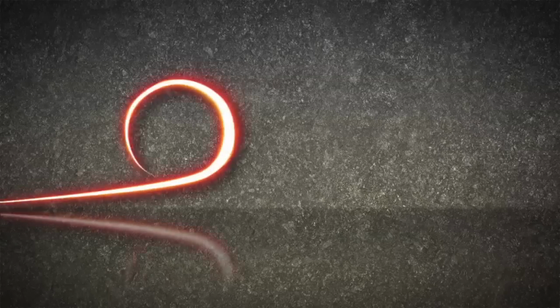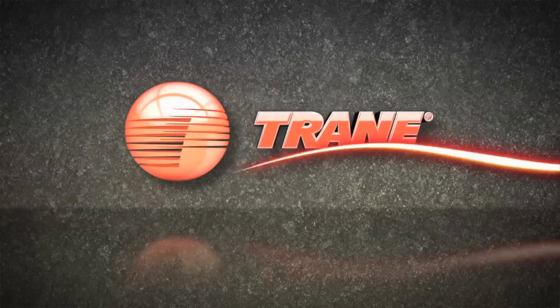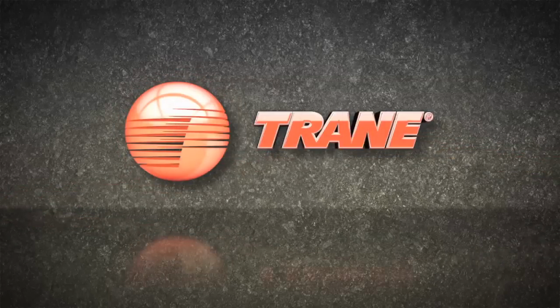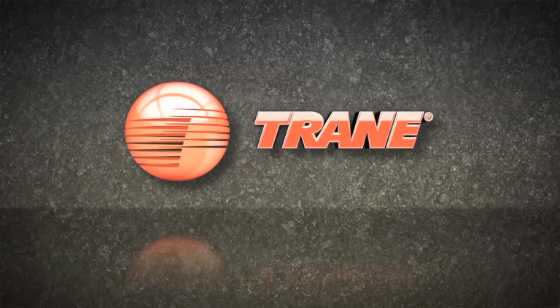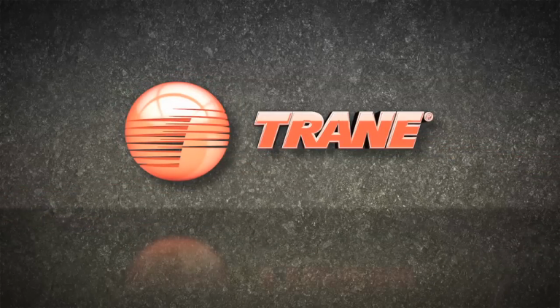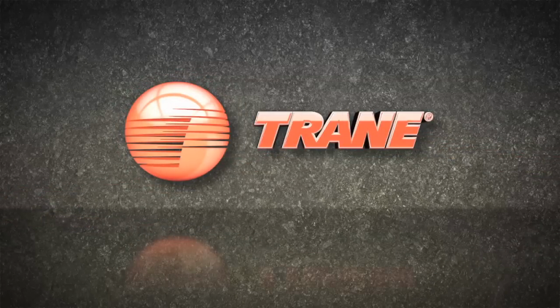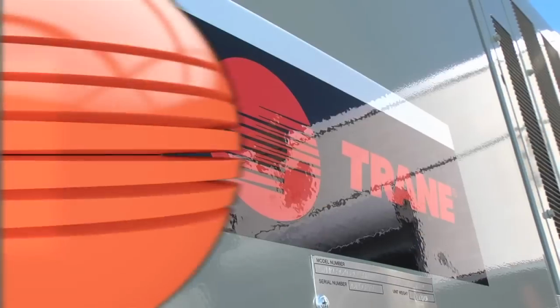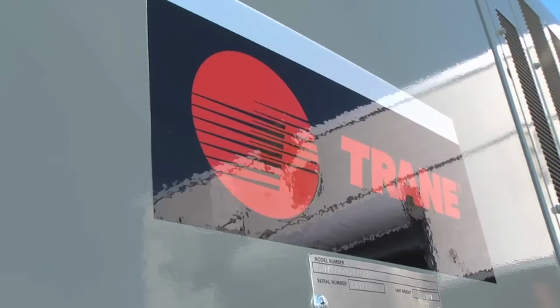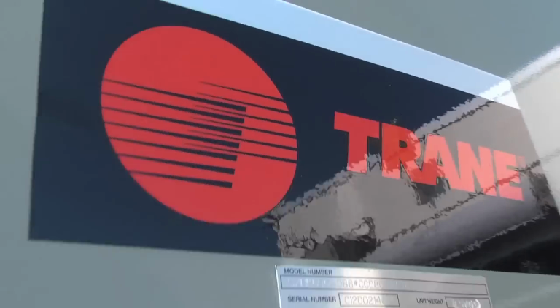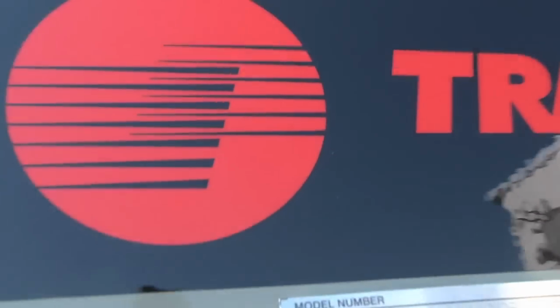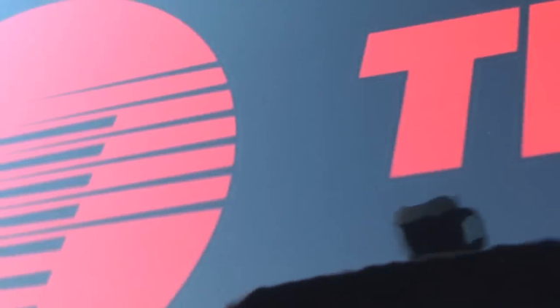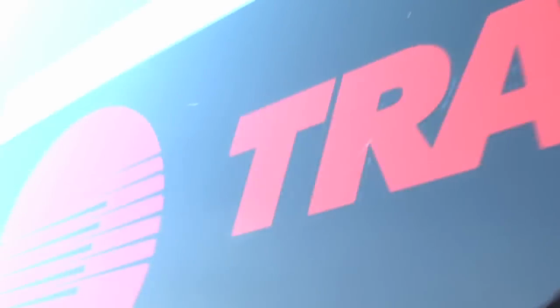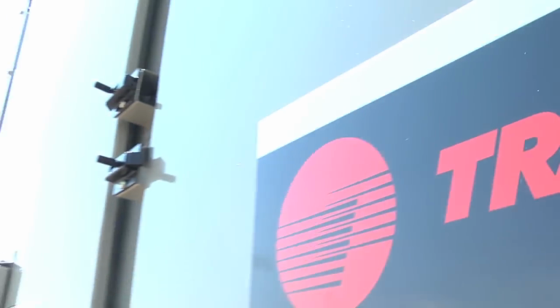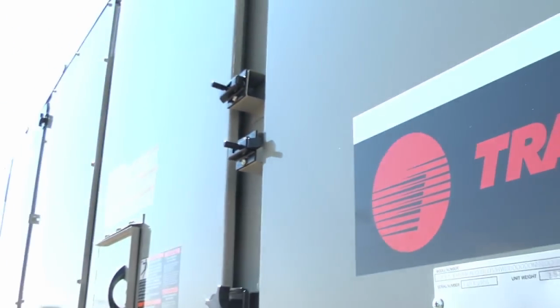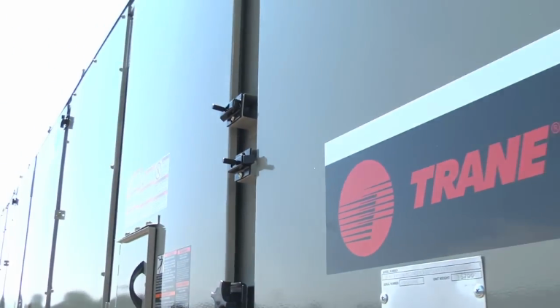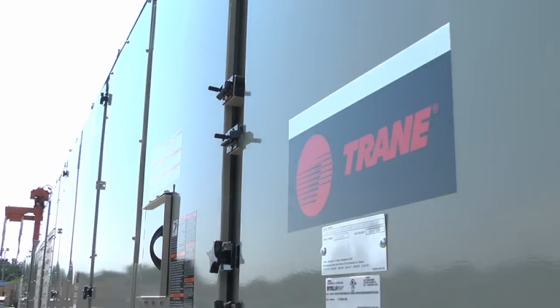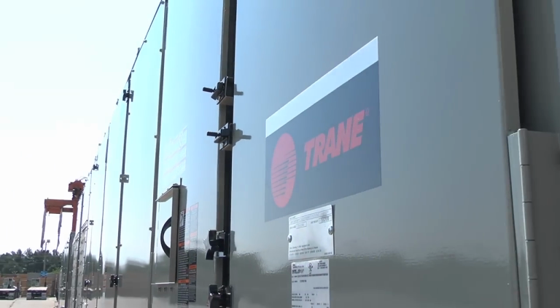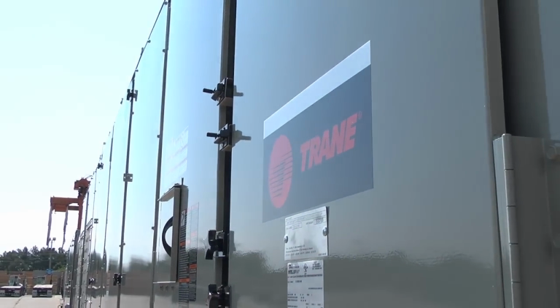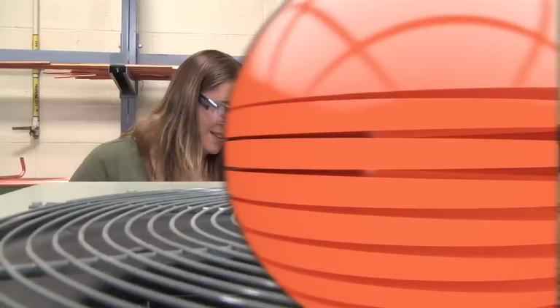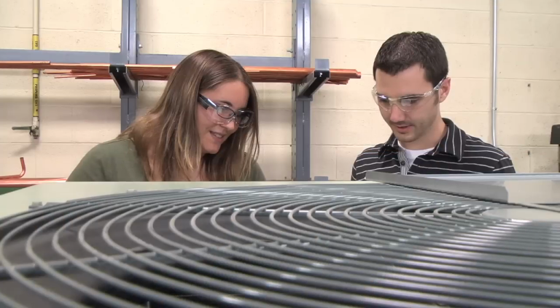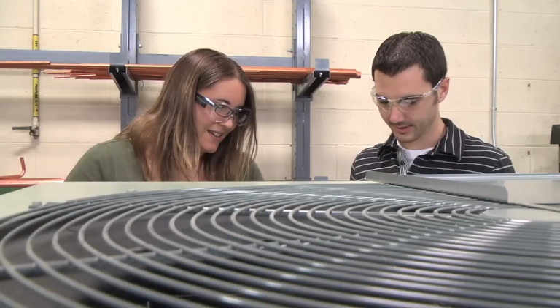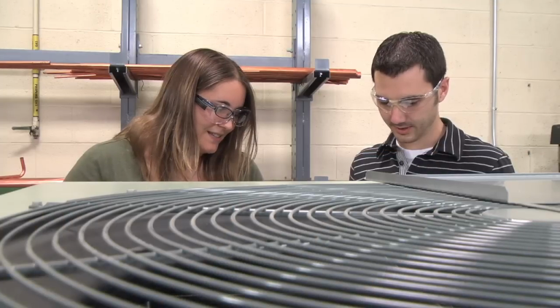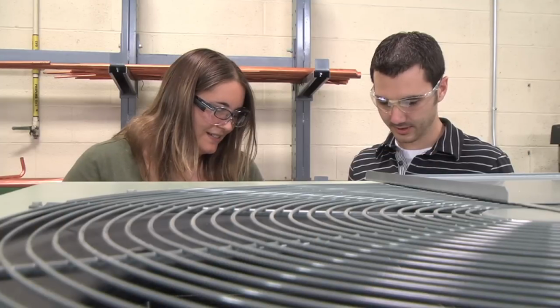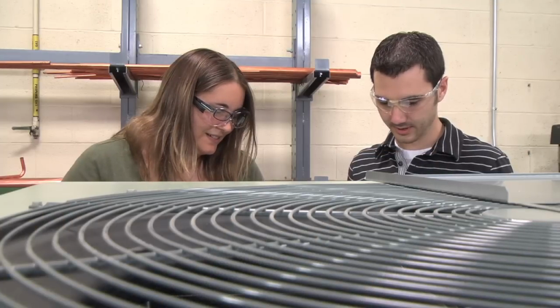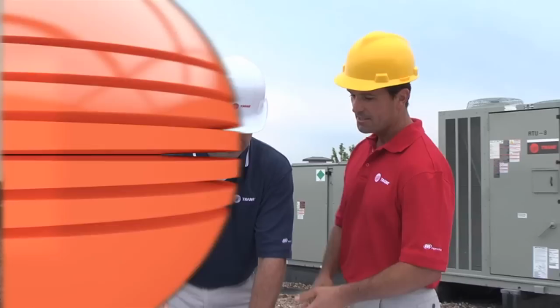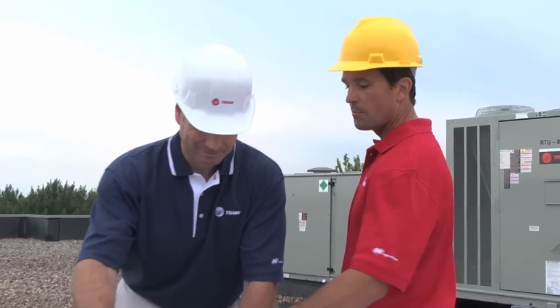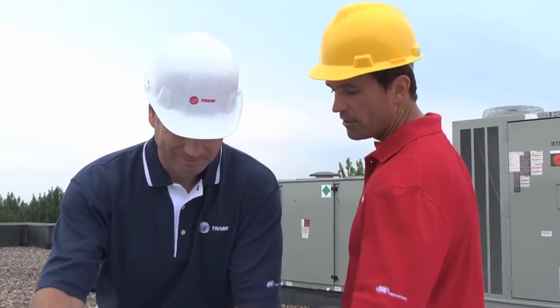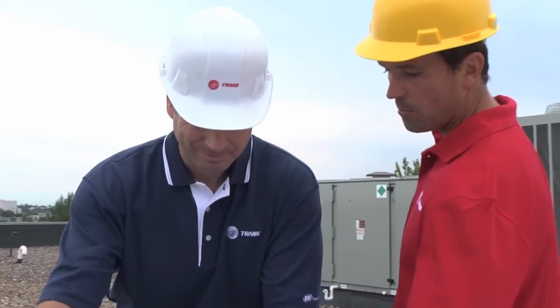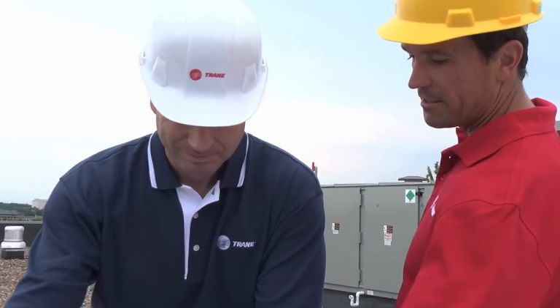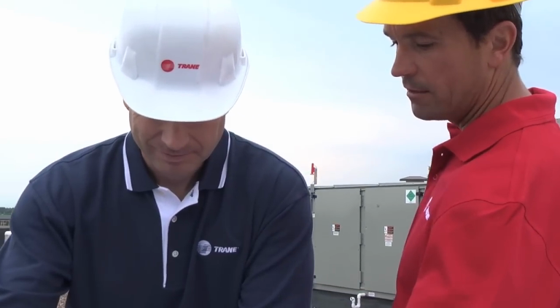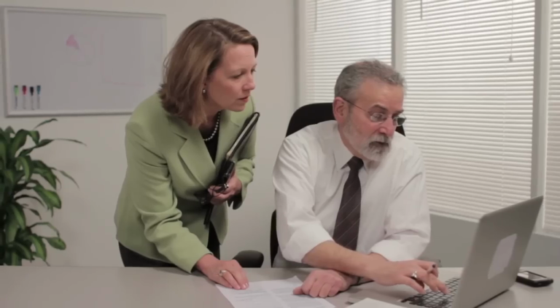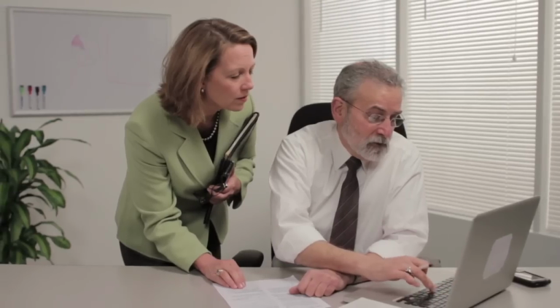Trane, an industry leader in heating, ventilation, and air conditioning systems and services, offers solutions that help the environment and your bottom line. At Trane, we're focused on discovering new technologies and services to improve the life of your building and the lives within it.